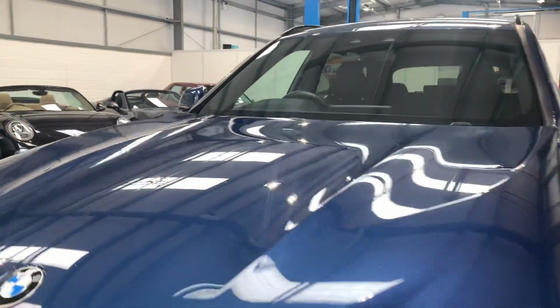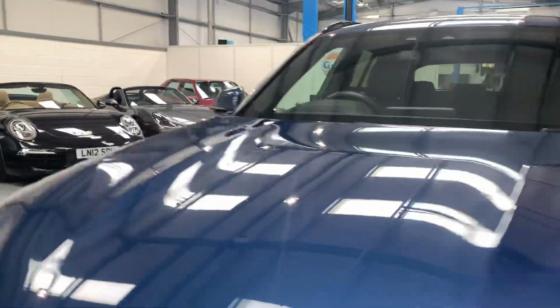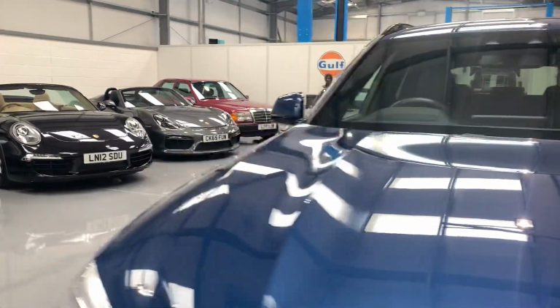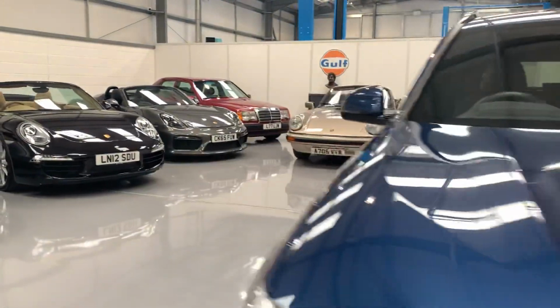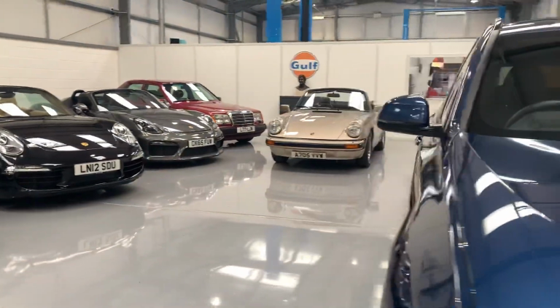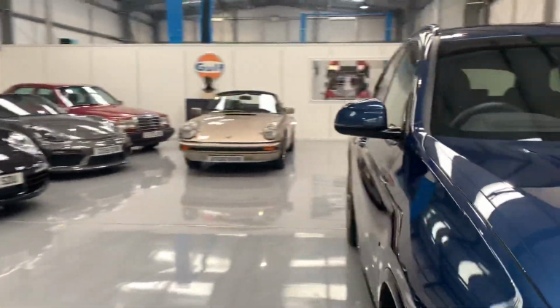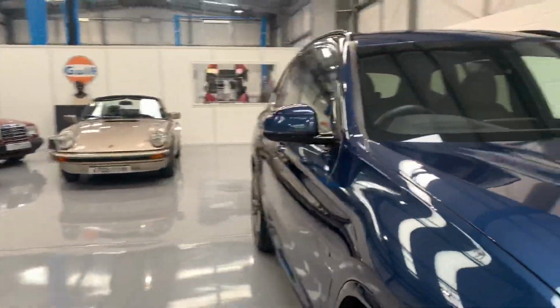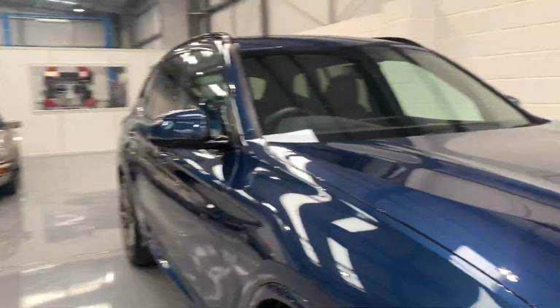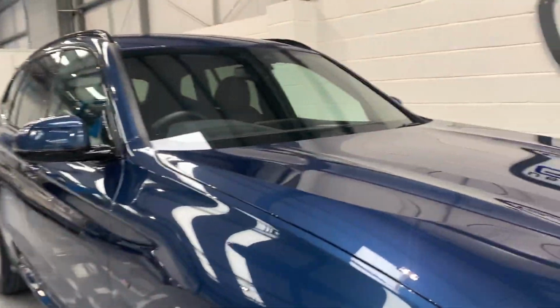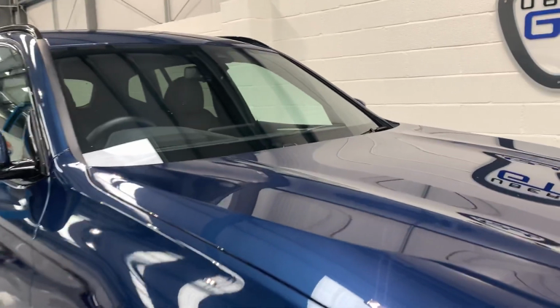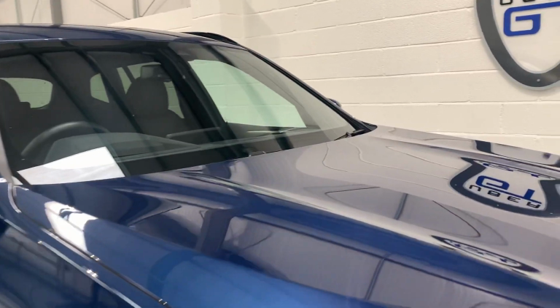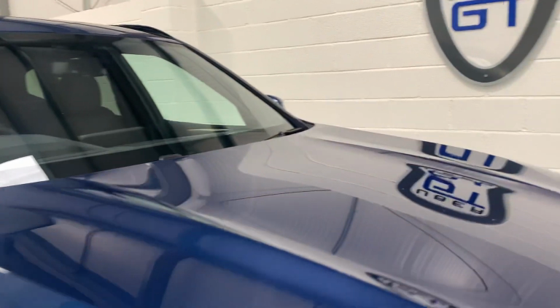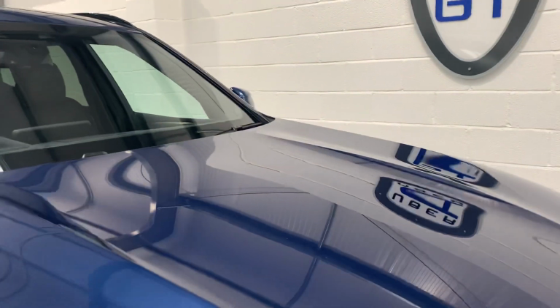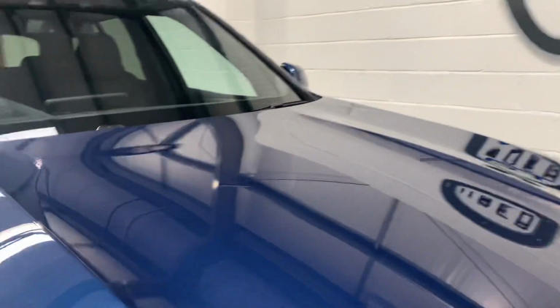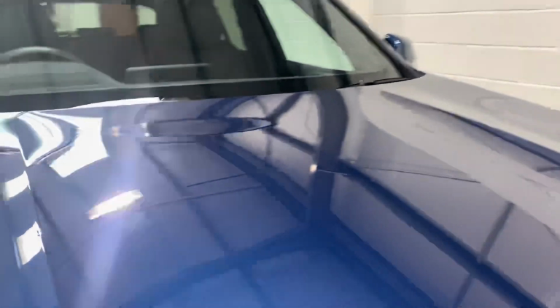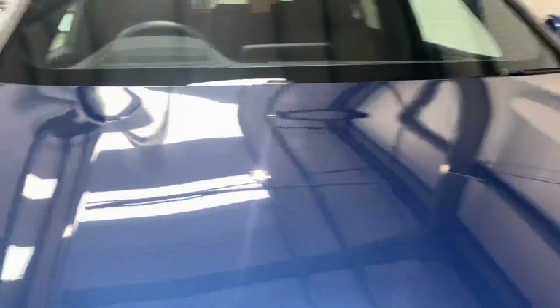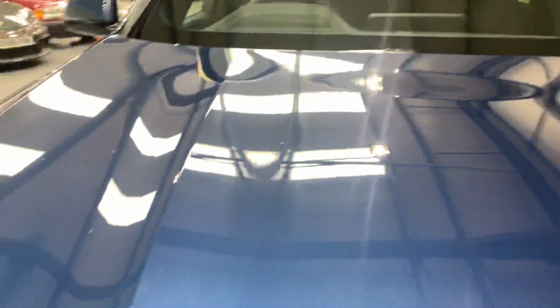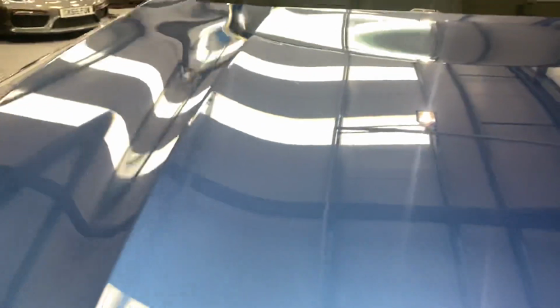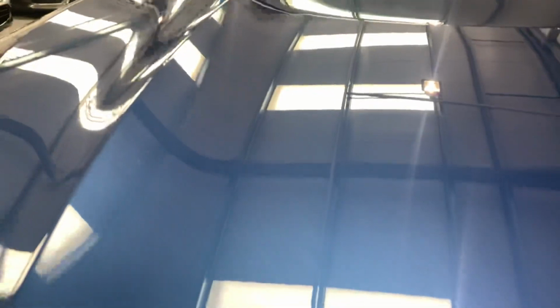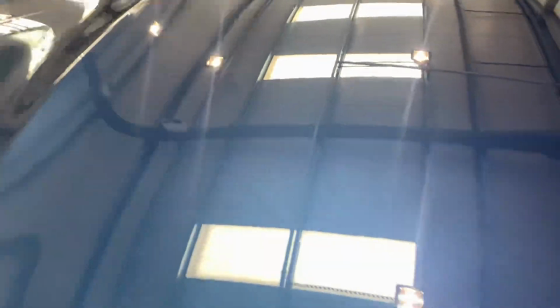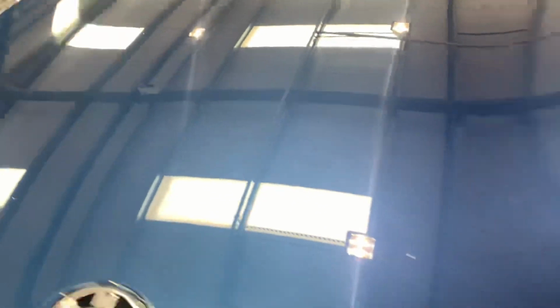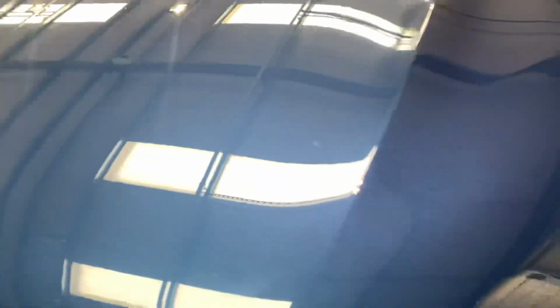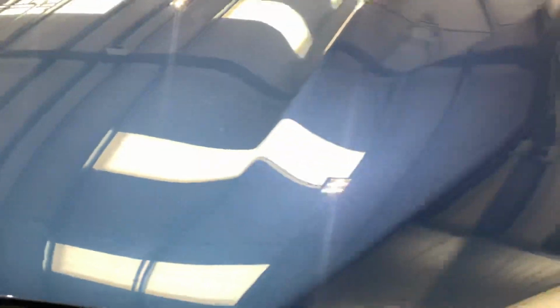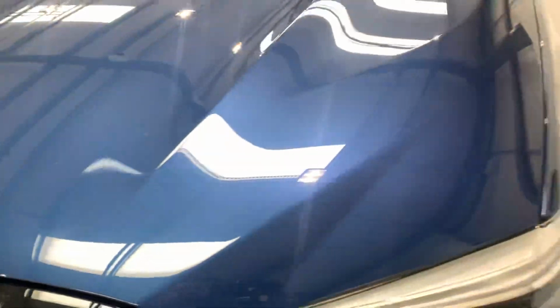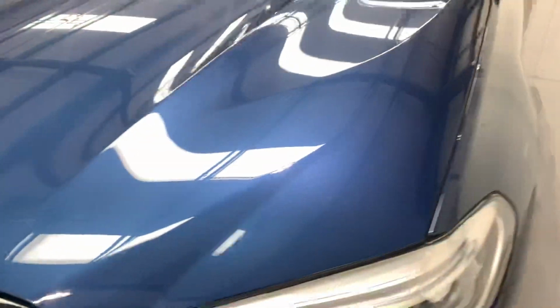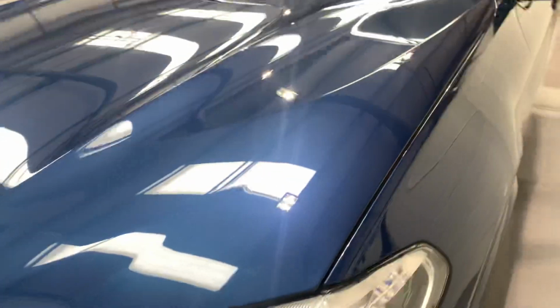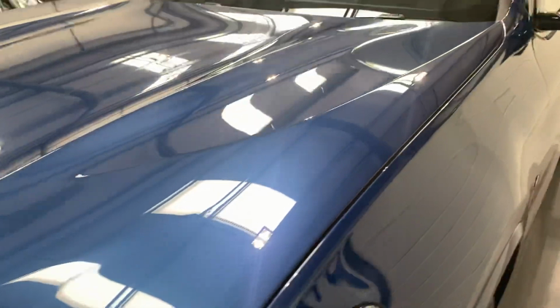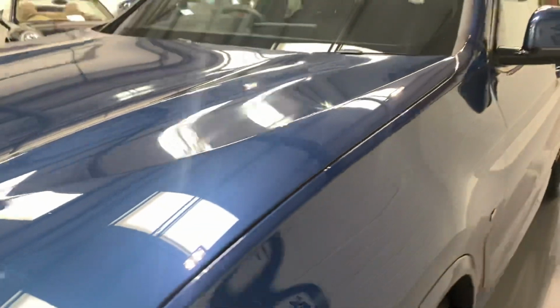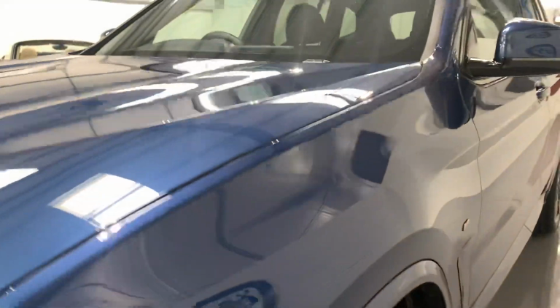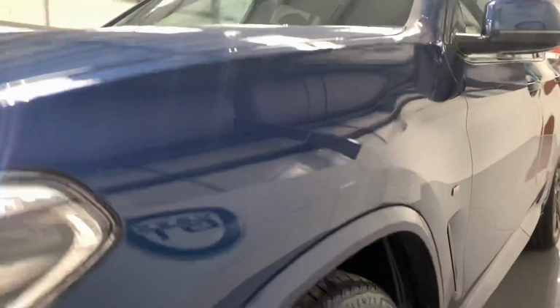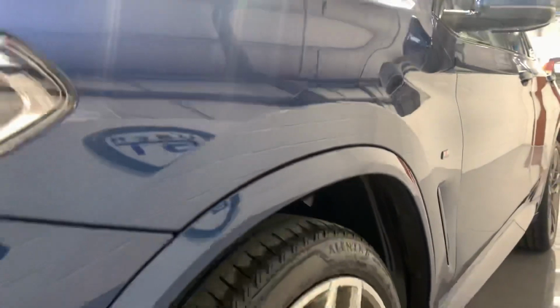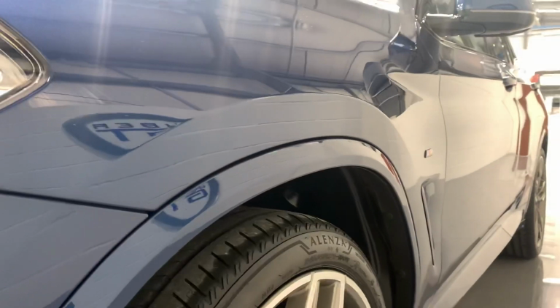The condition of the car is one of the best we've seen. As you do get on many cars these days, there are a couple of light stone chips on the front, but nothing you would be disappointed with. As you can see, there's a deep glossy shine to the paintwork.